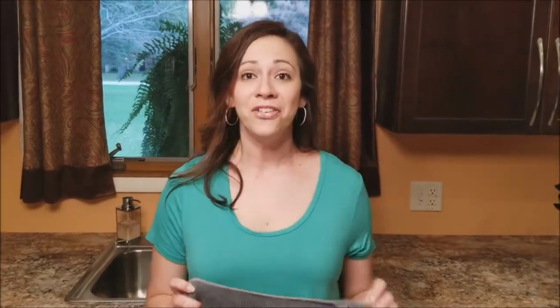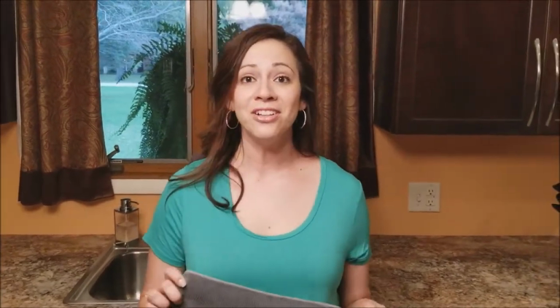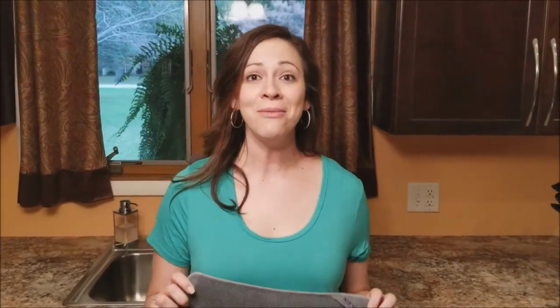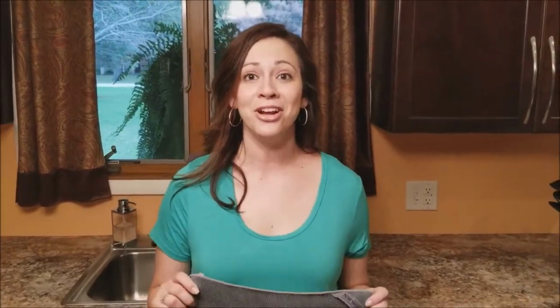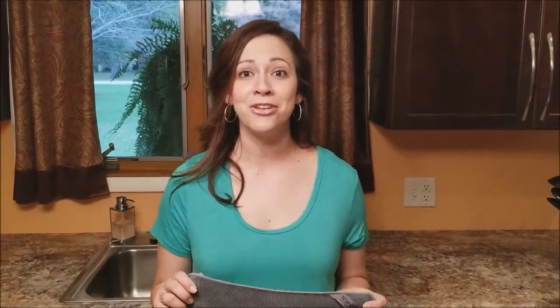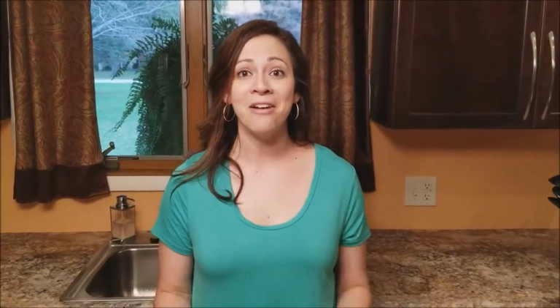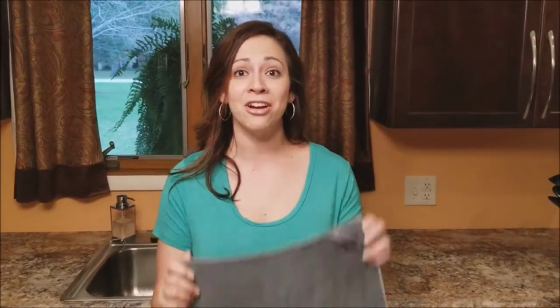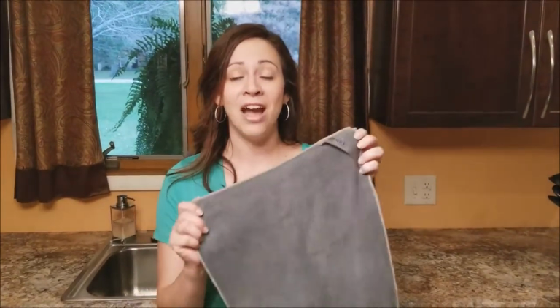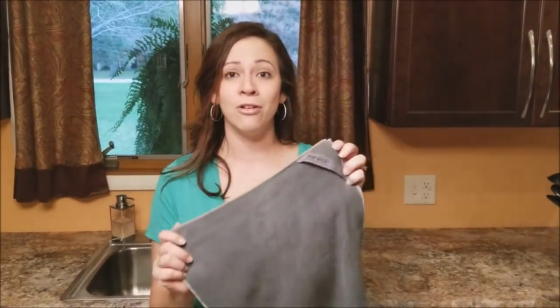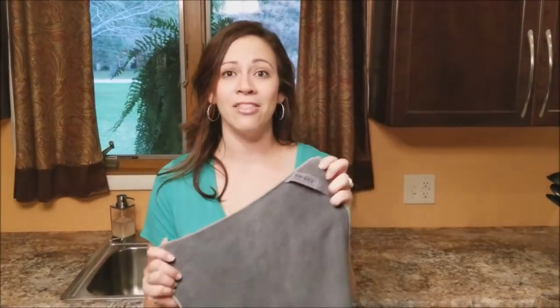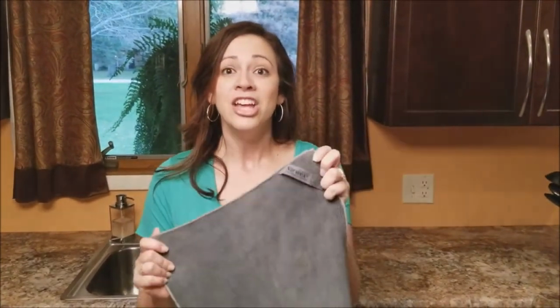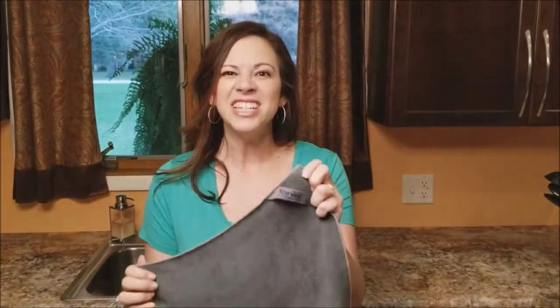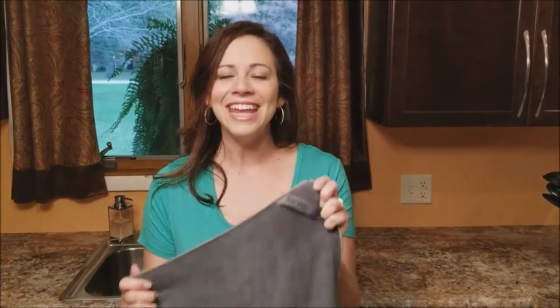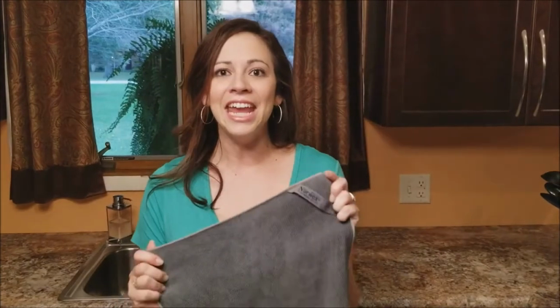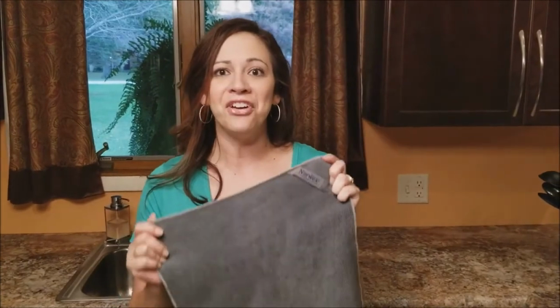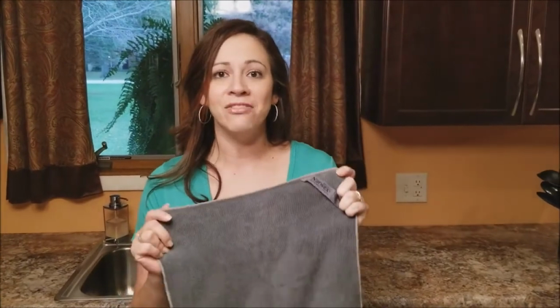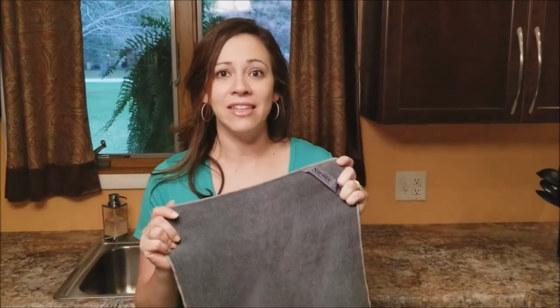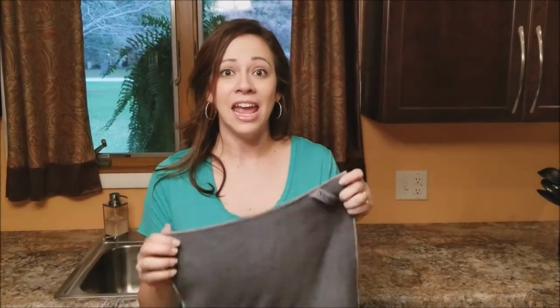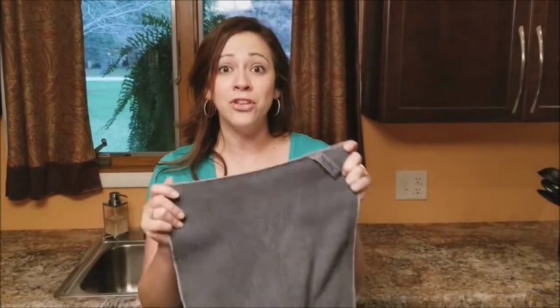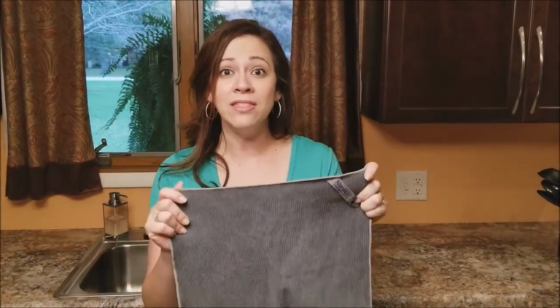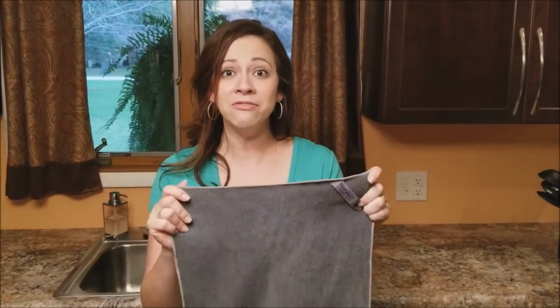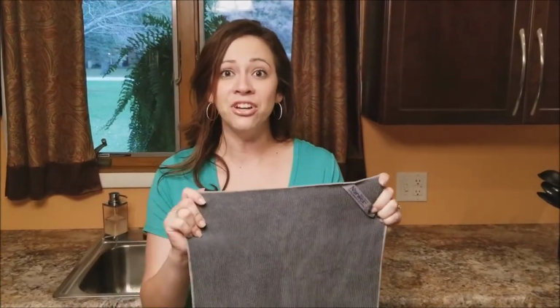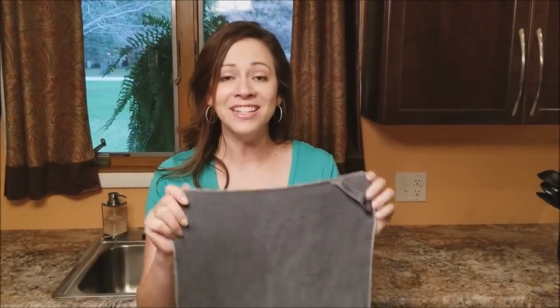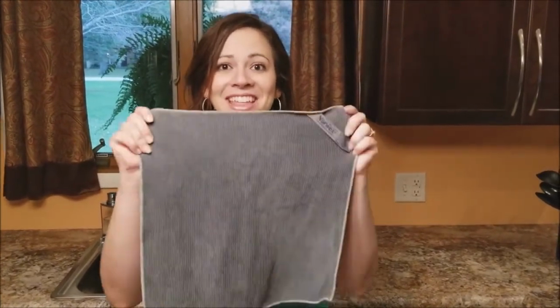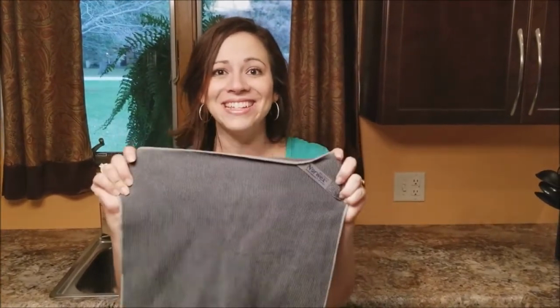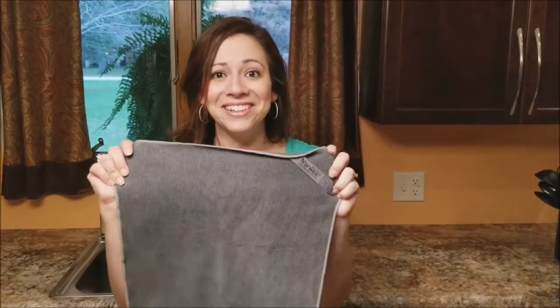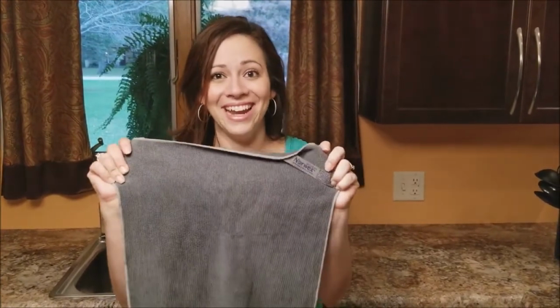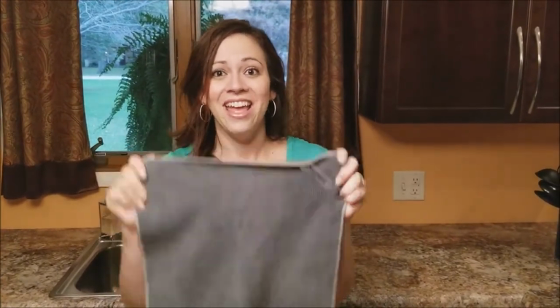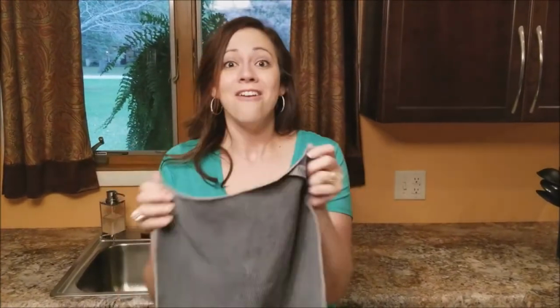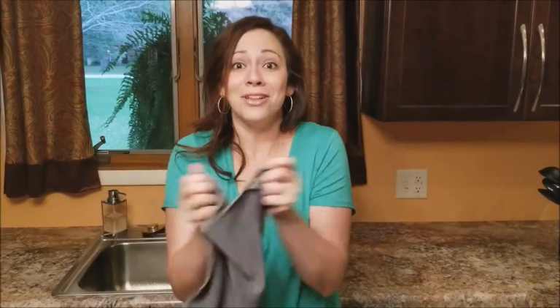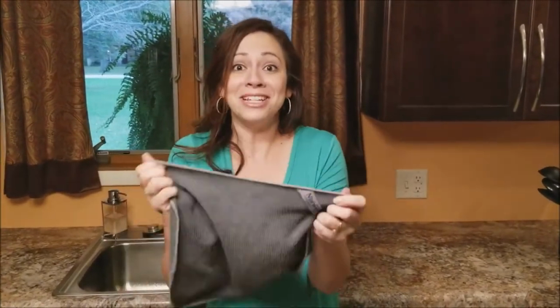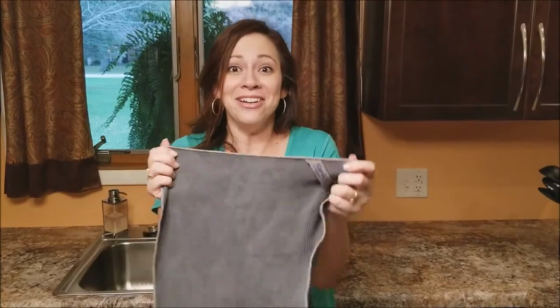The first cloth I want to talk to you about is our Envirocloth. Just think E for everything — if you can think of a surface, this can clean it. So let's get started.